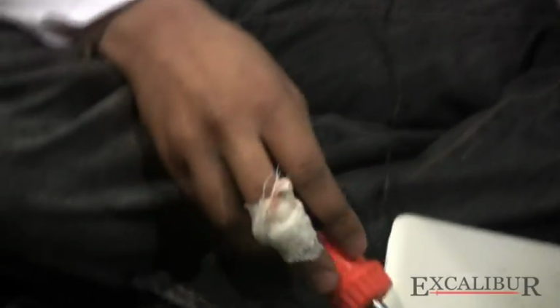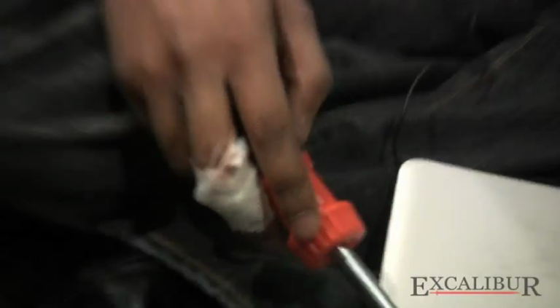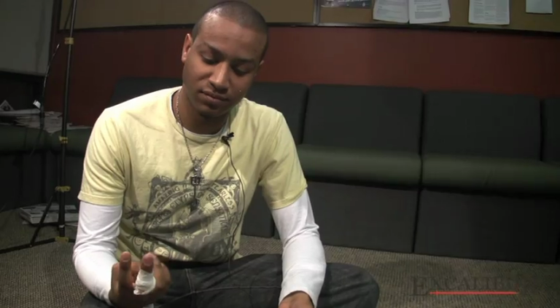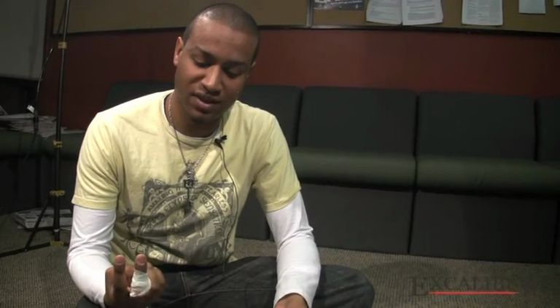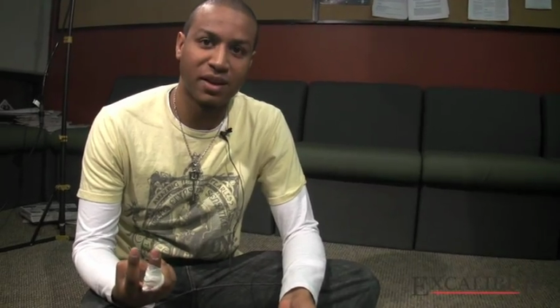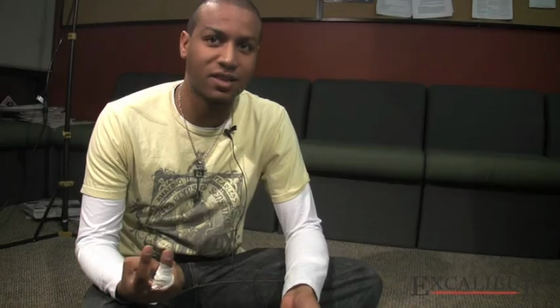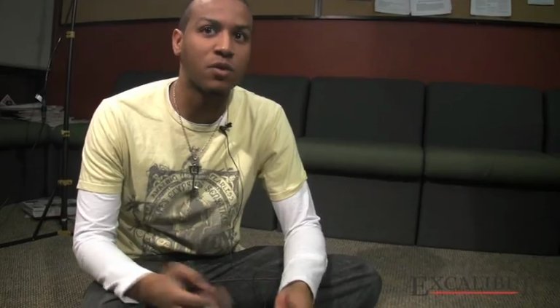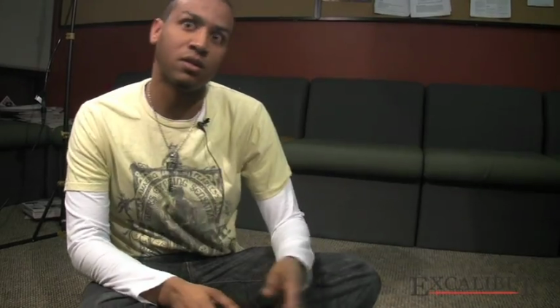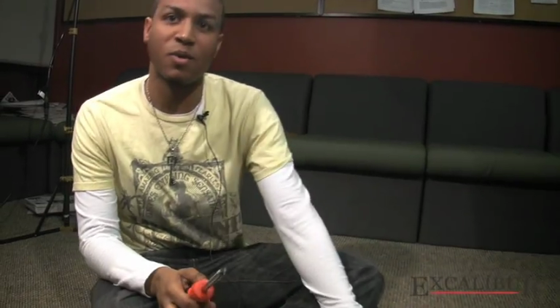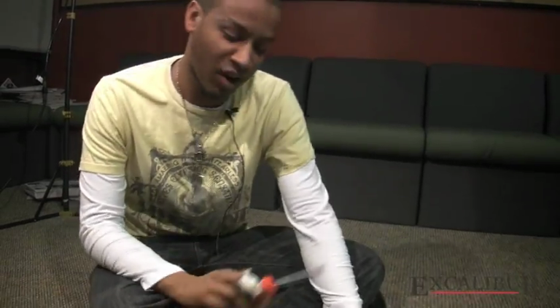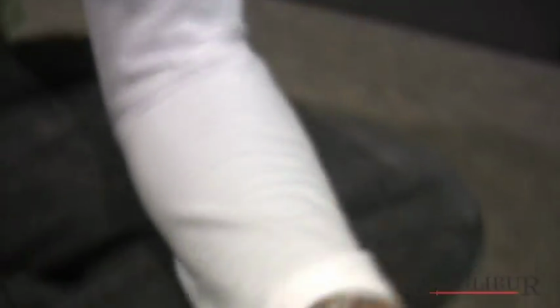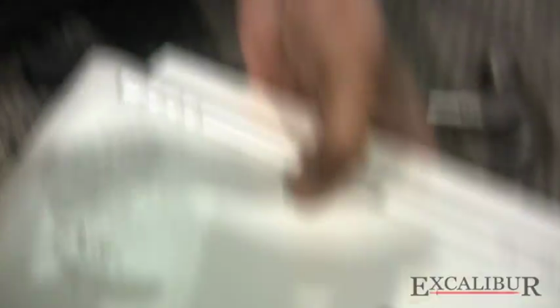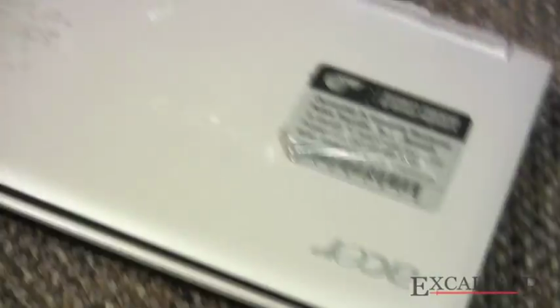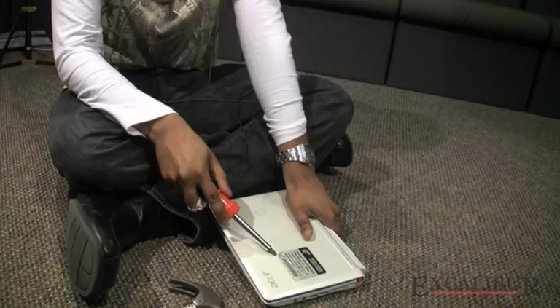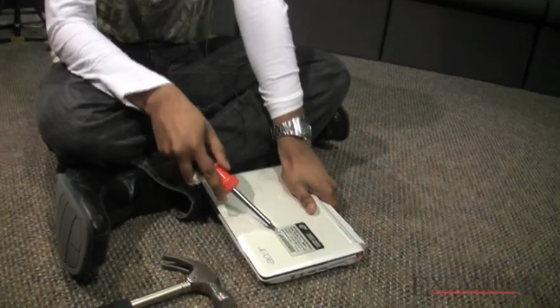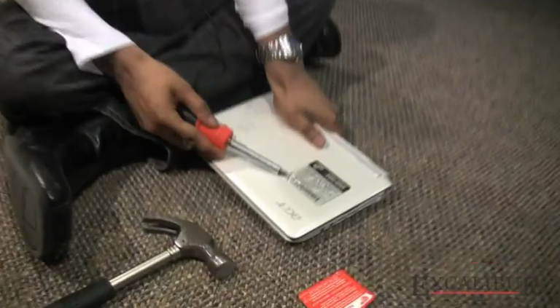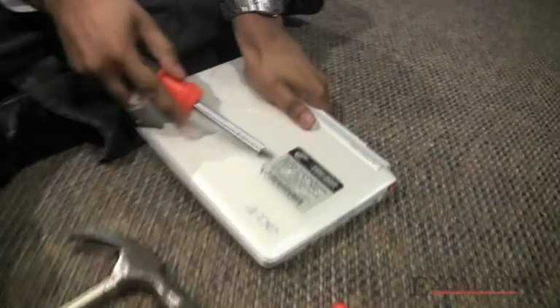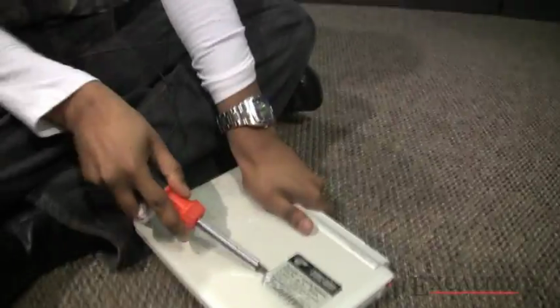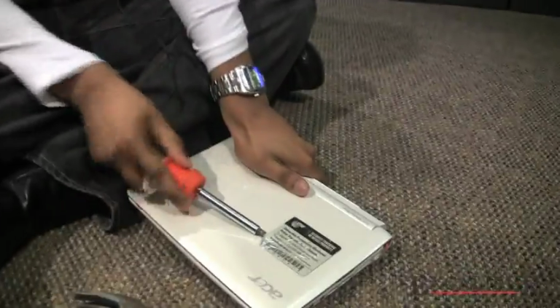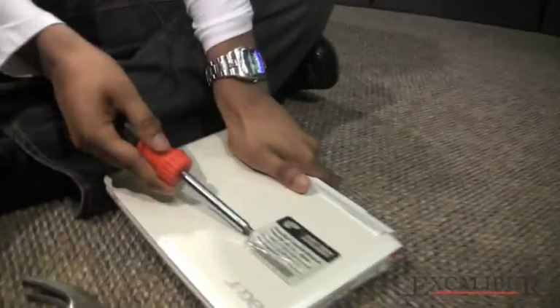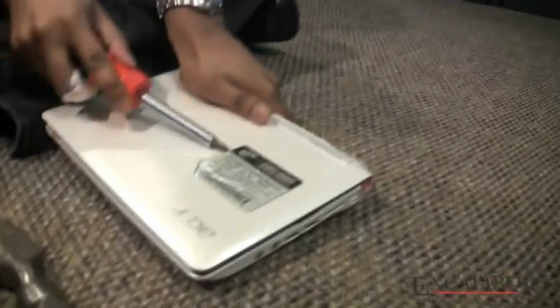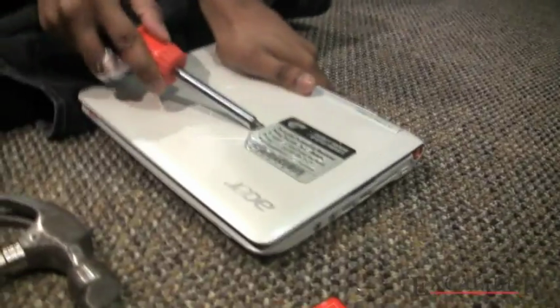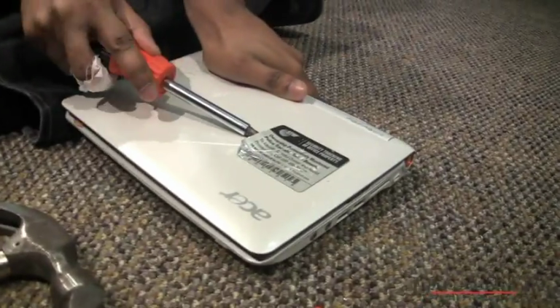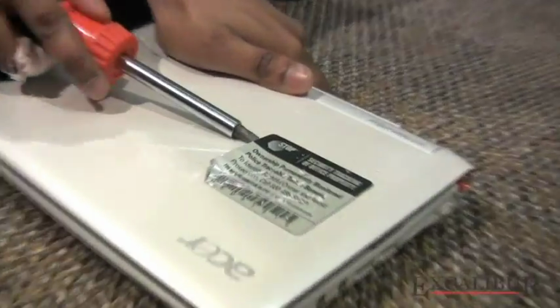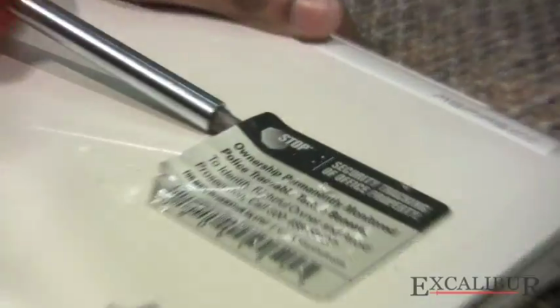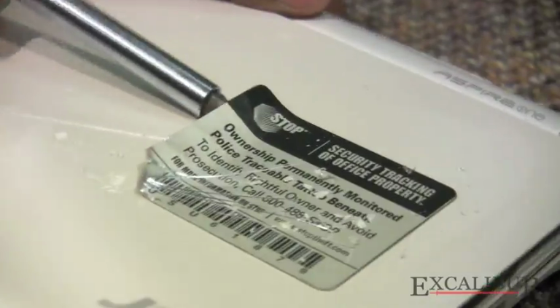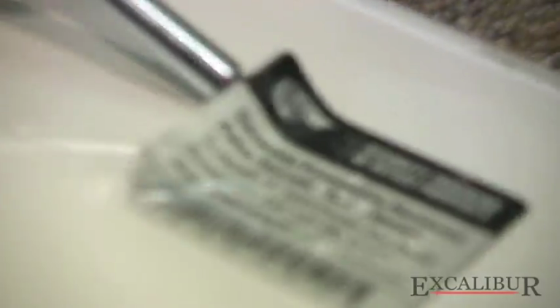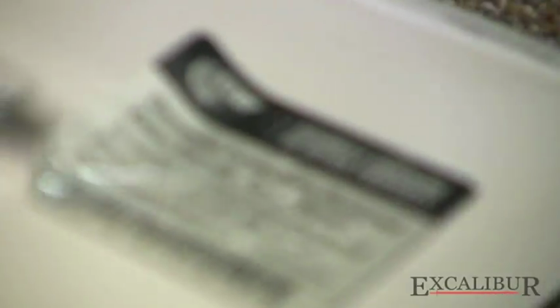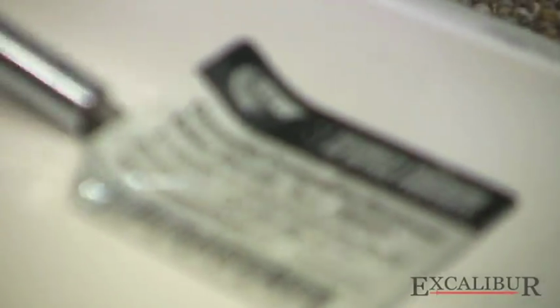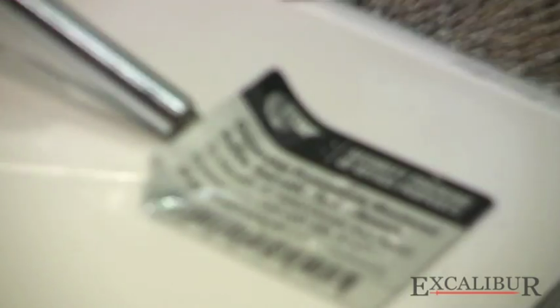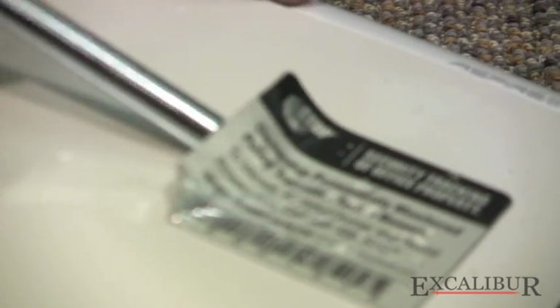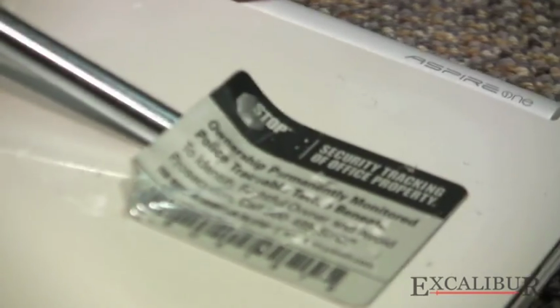Yeah, so this can really be a 'this is why you don't steal, kids' moment. Continuing where we were — the corners are now up, and it looks like a sticker but it's straight-up metal that they have adhered to it.